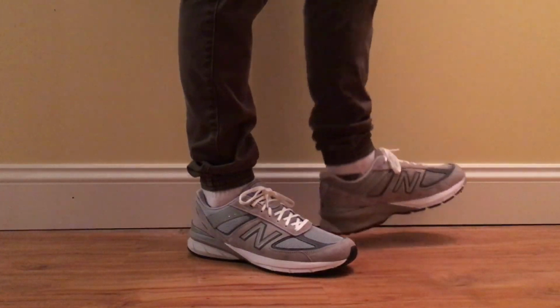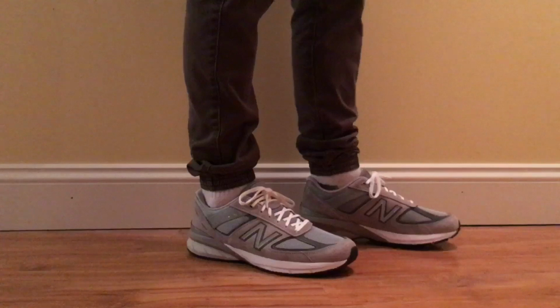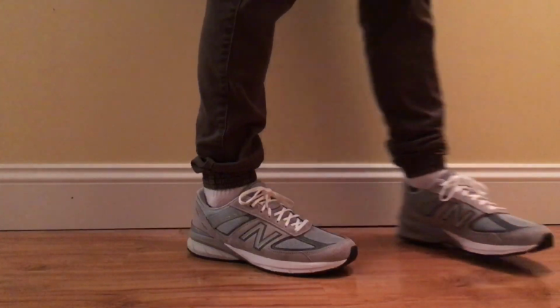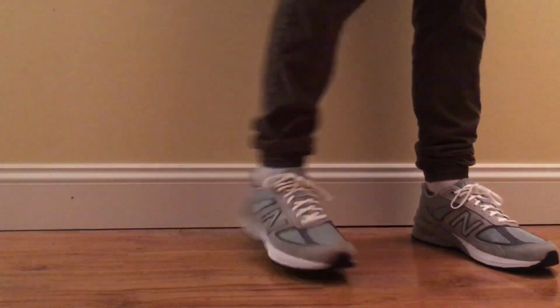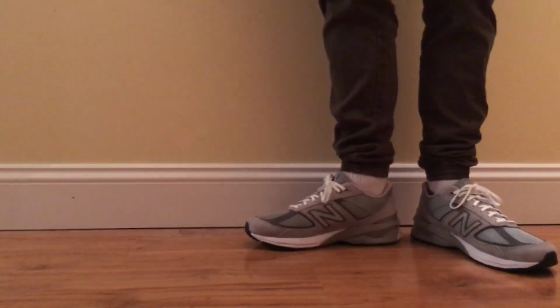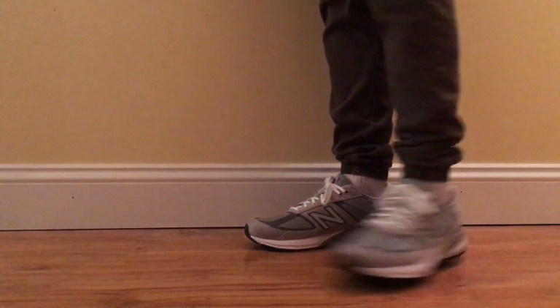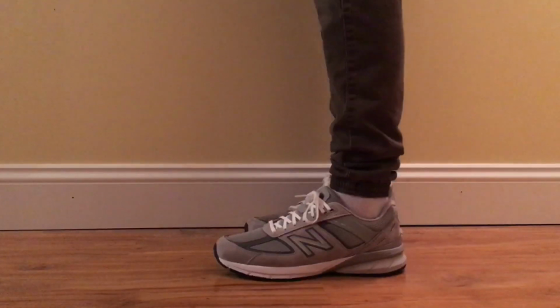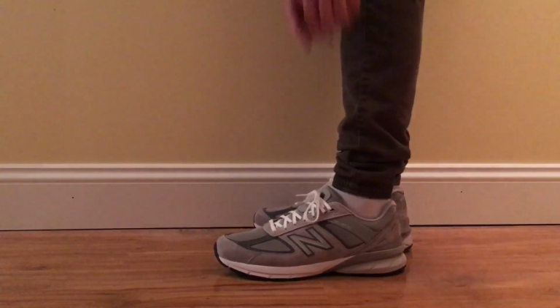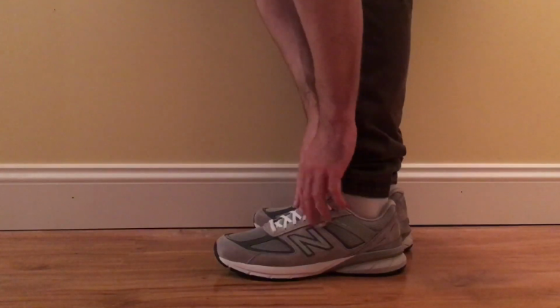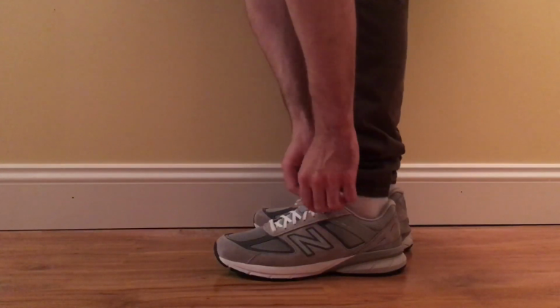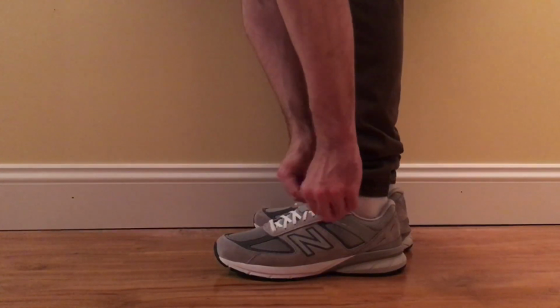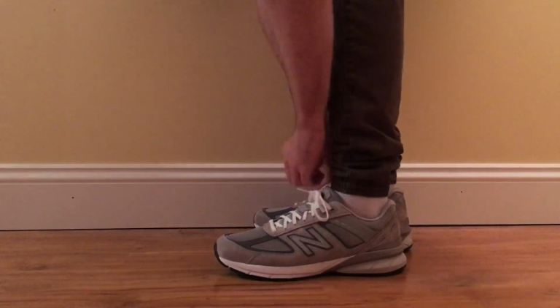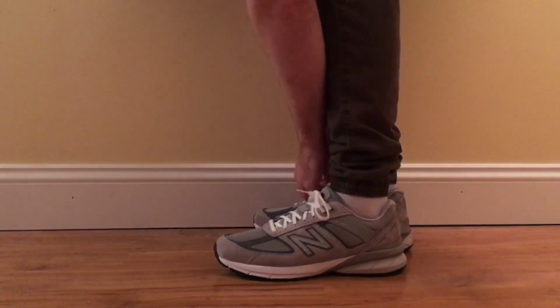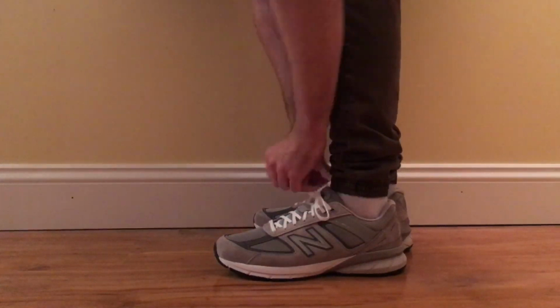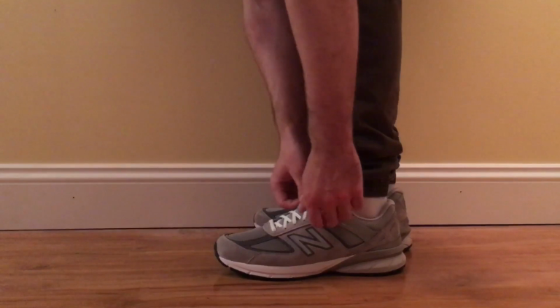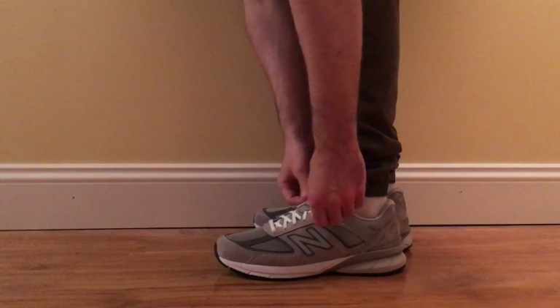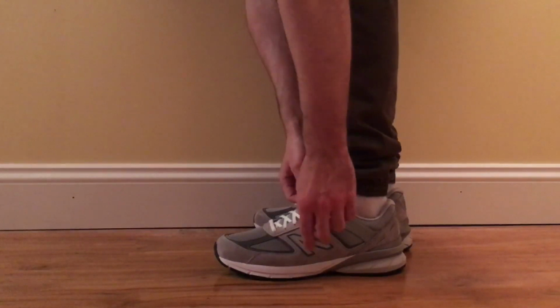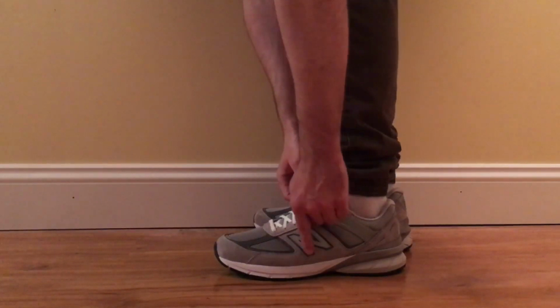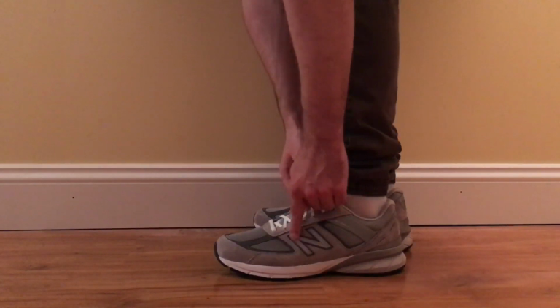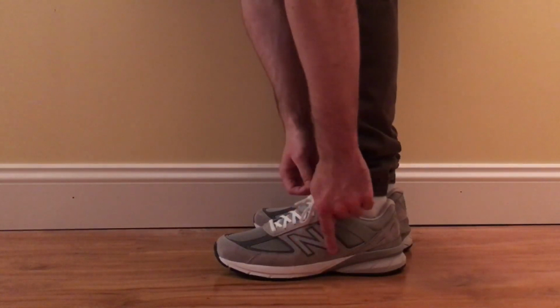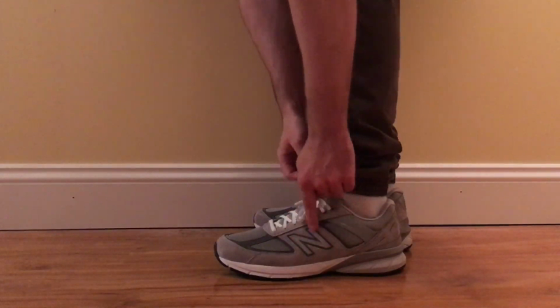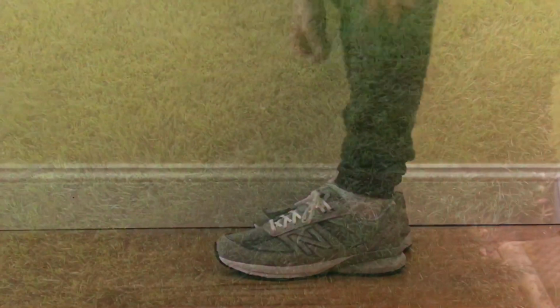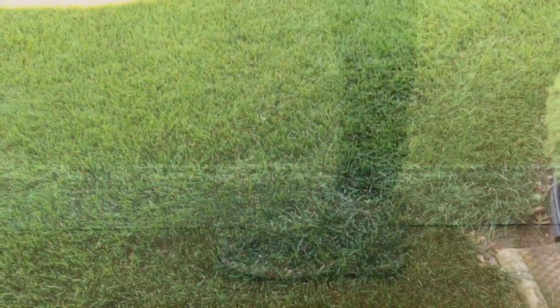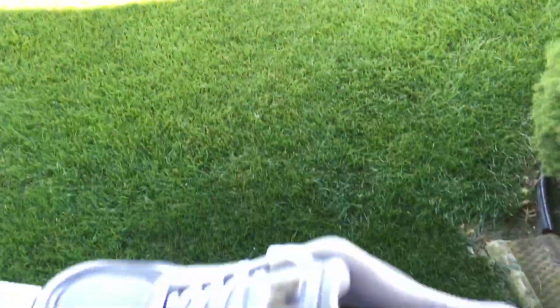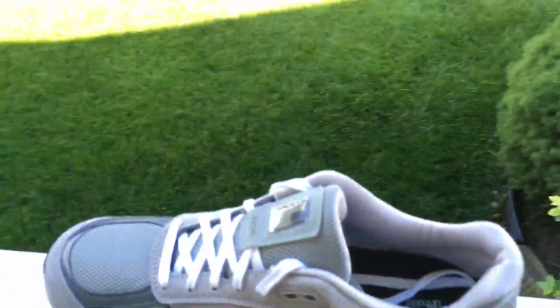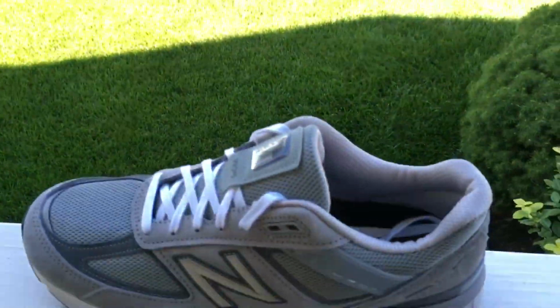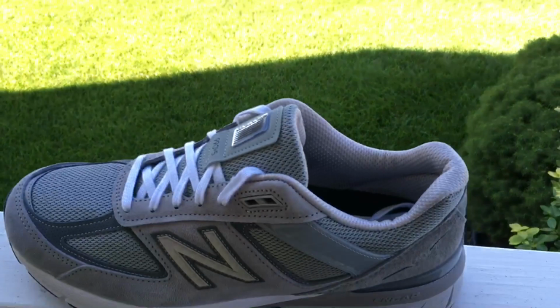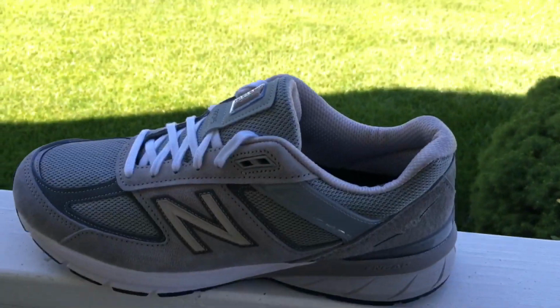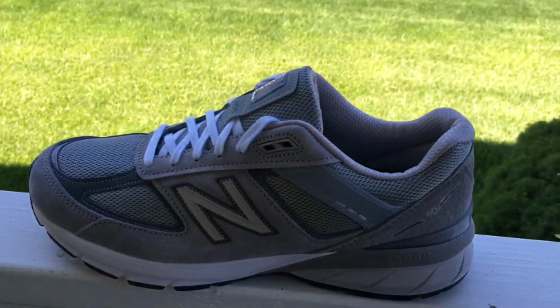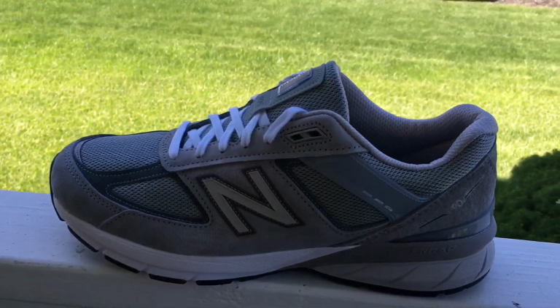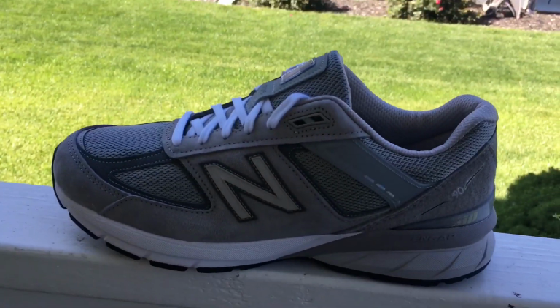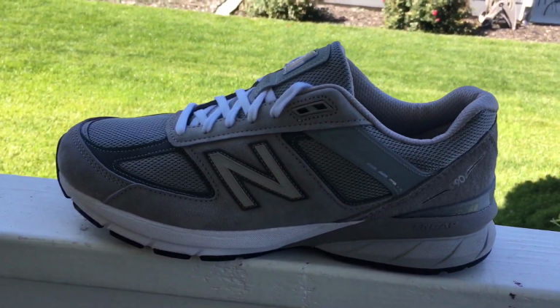The New Balance 990 version 5 is by no means a hot shoe that you're gonna have to pay markup on eBay, but if you're looking for an adult casual shoe that you can wear possibly at work, give it a go.